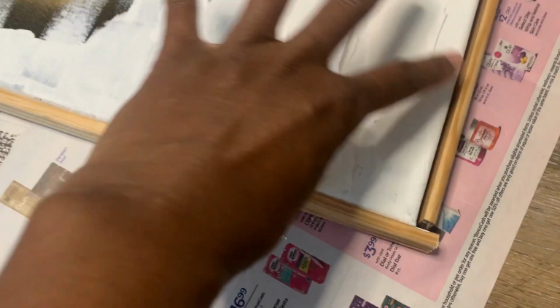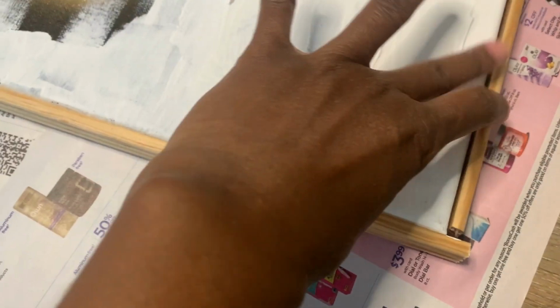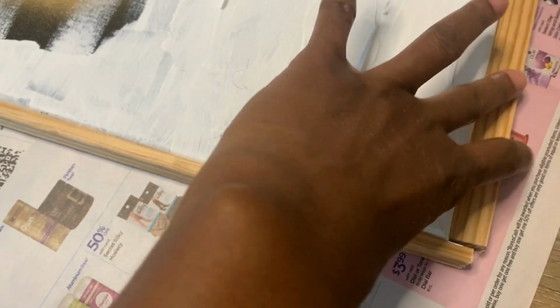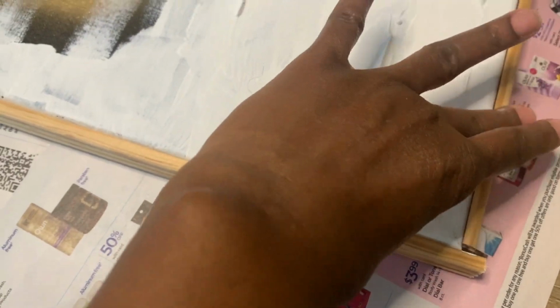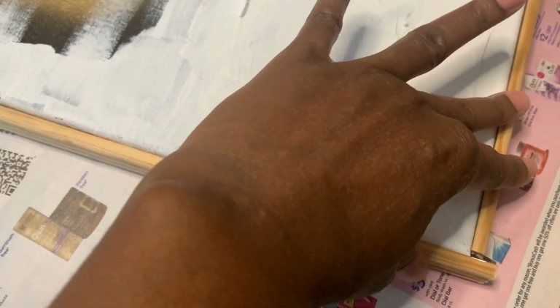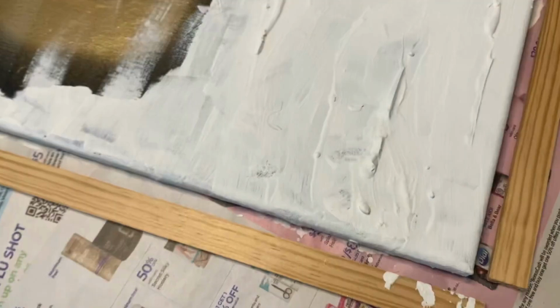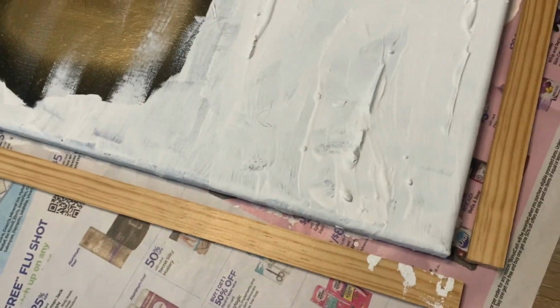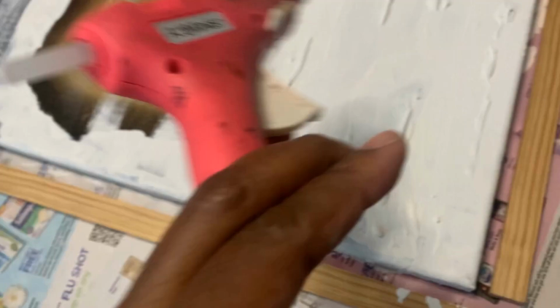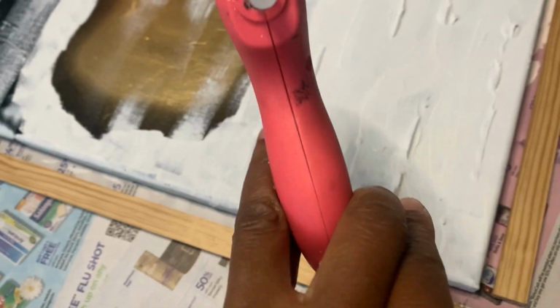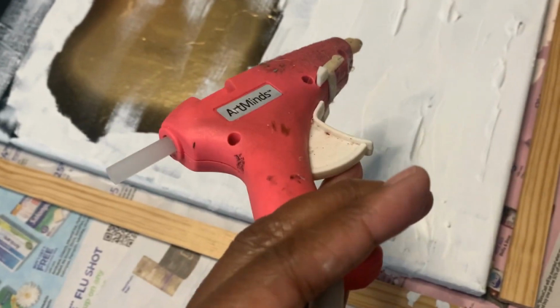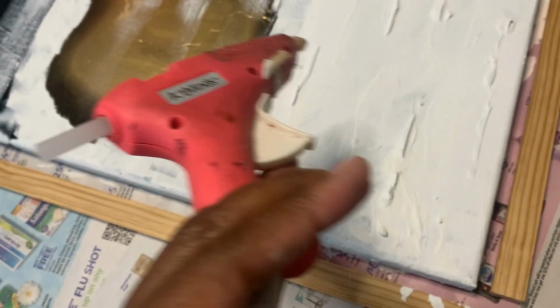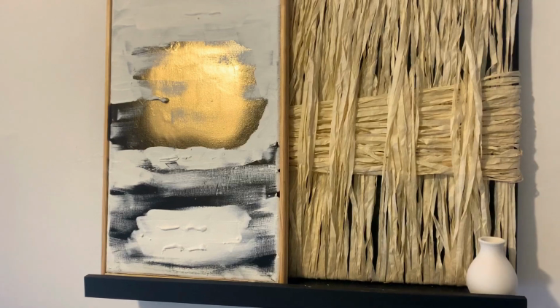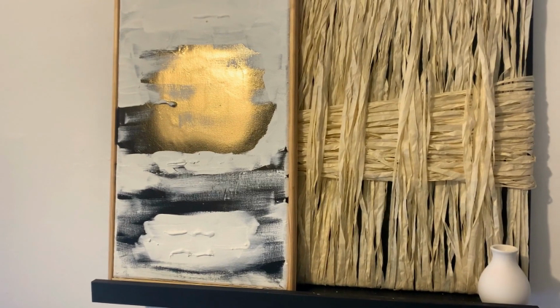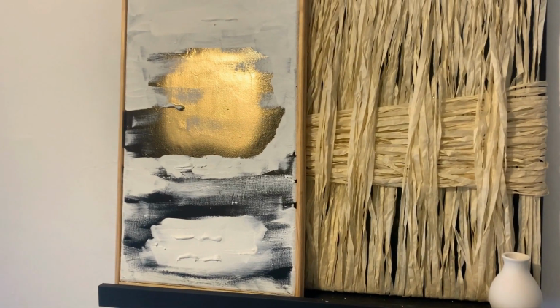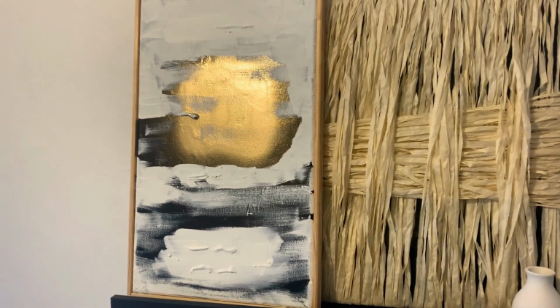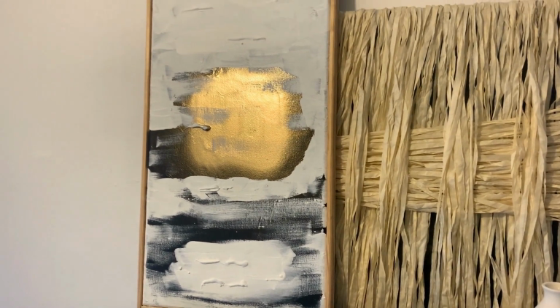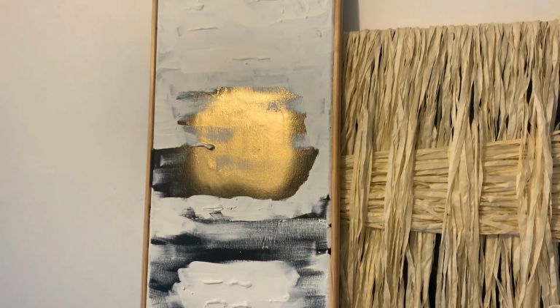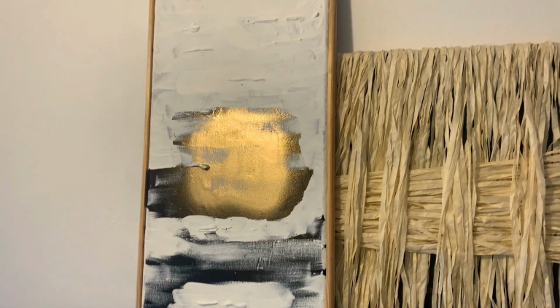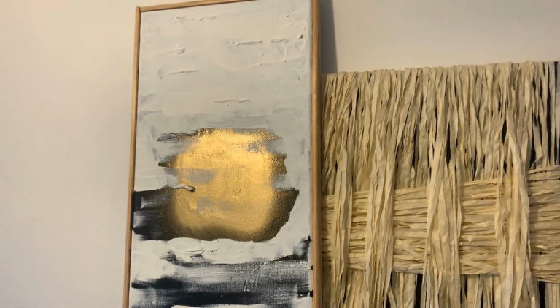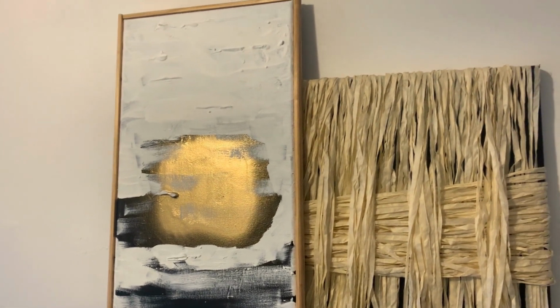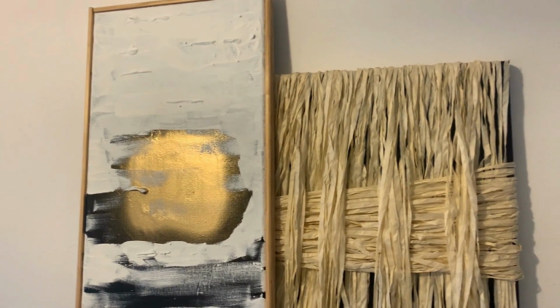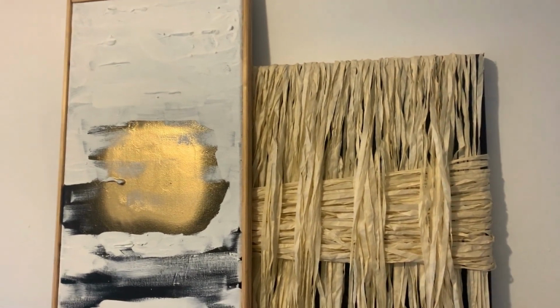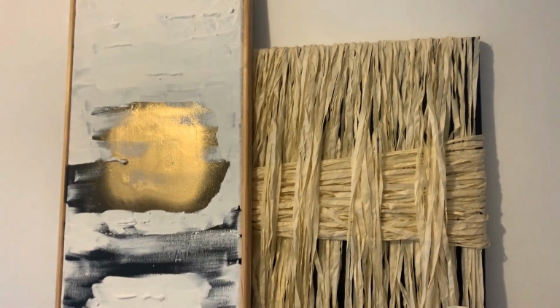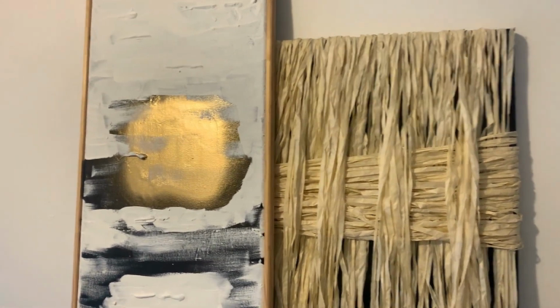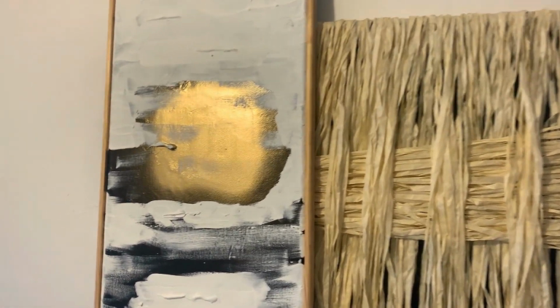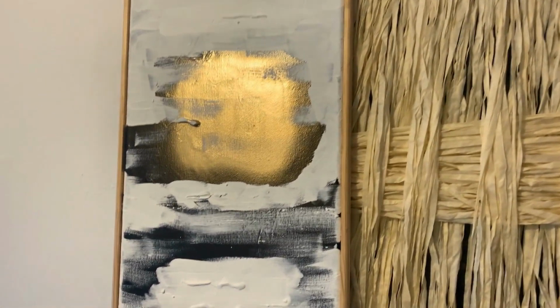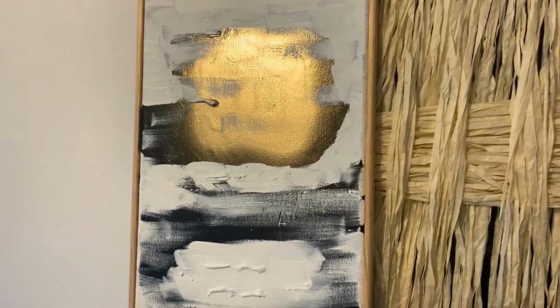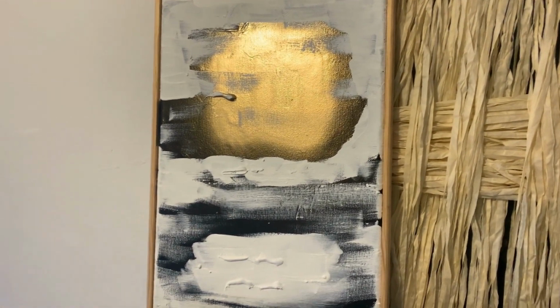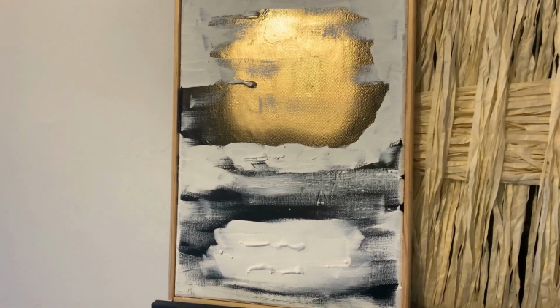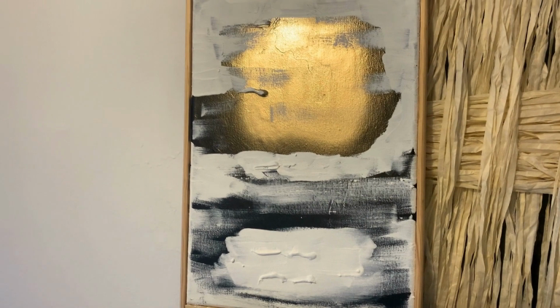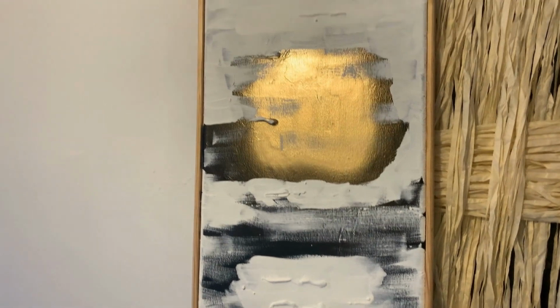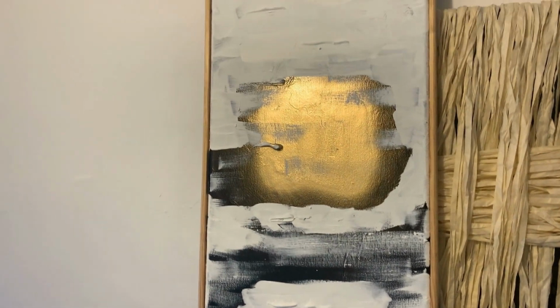You measure it out, cut your pieces, and then I'm just going to glue mine on. This is how it looks — it kind of has that floating frame look to it too. Hope you like it, follow for more.